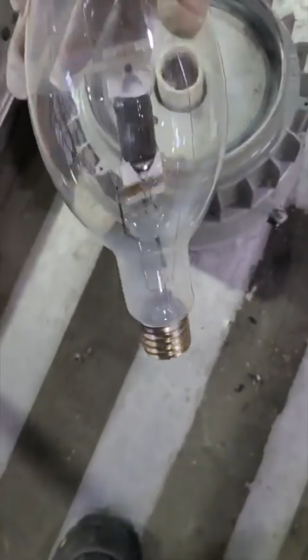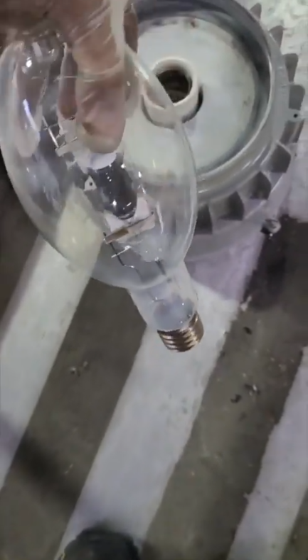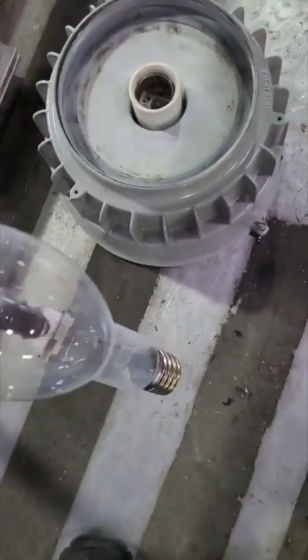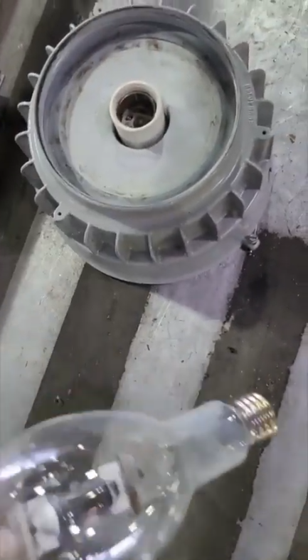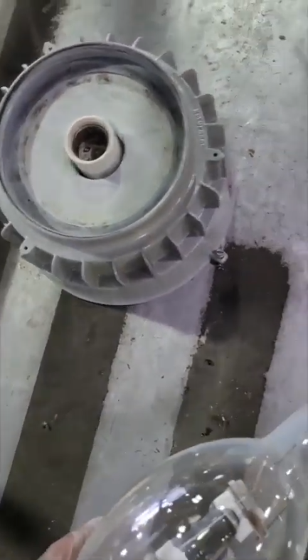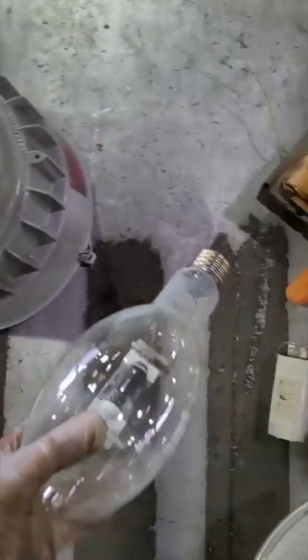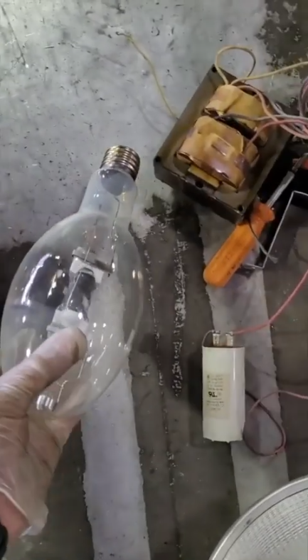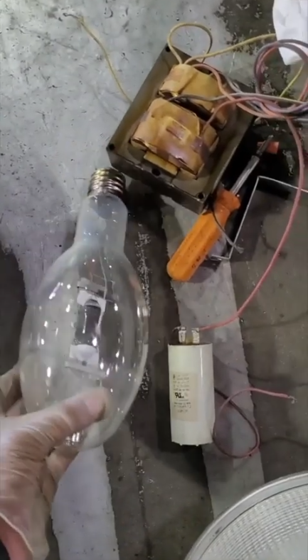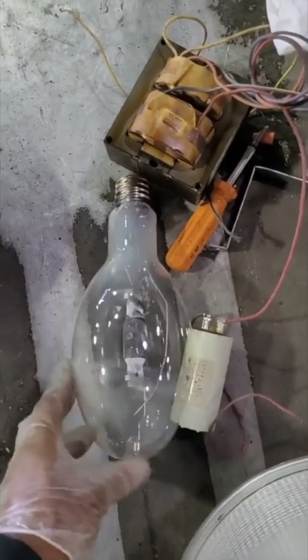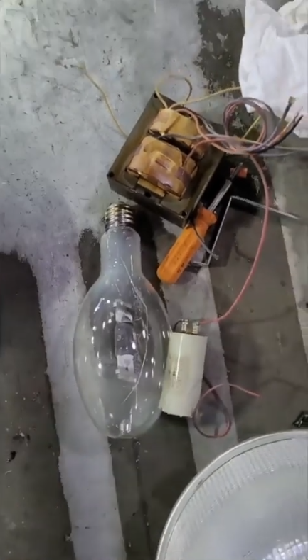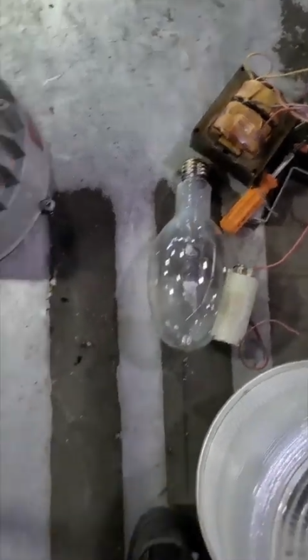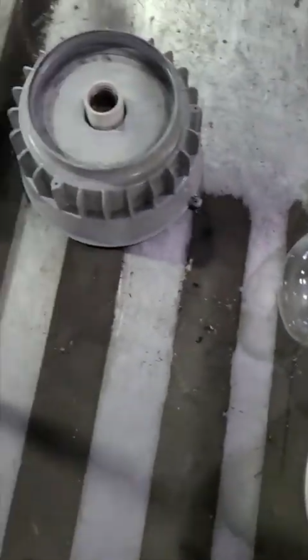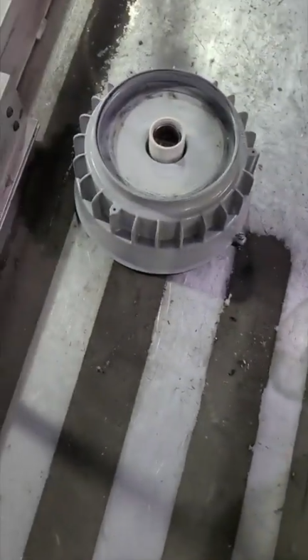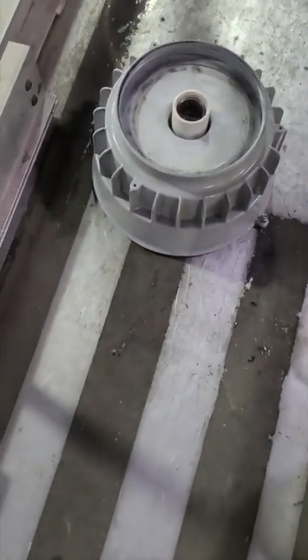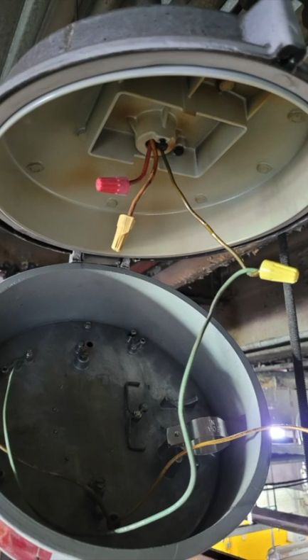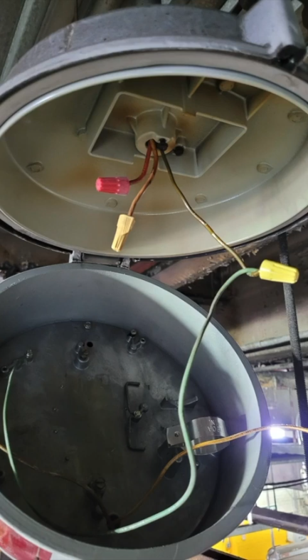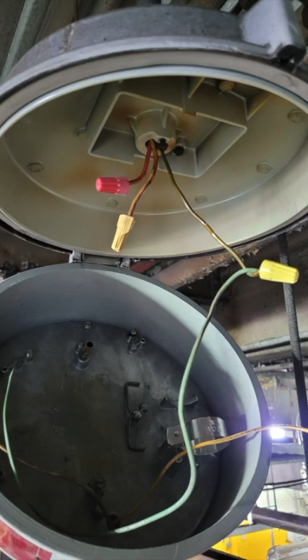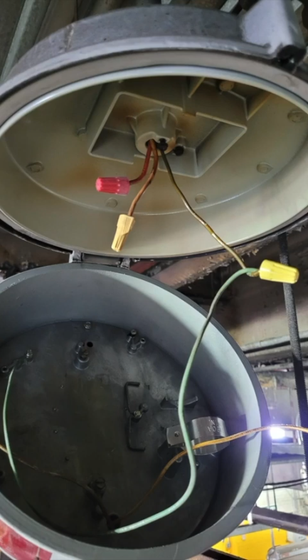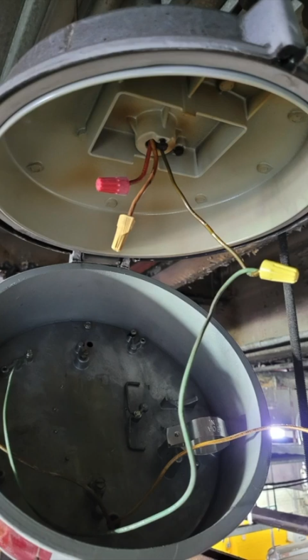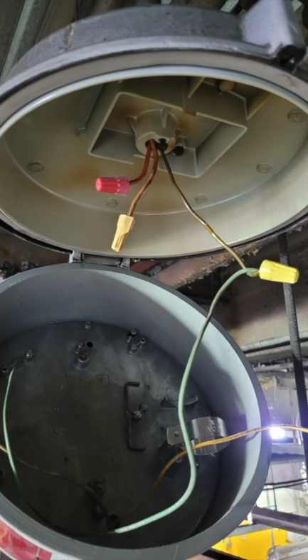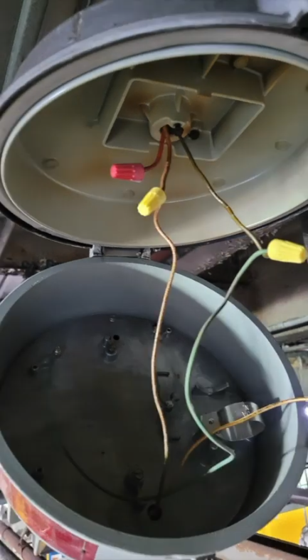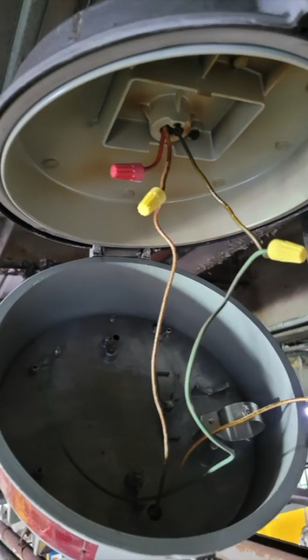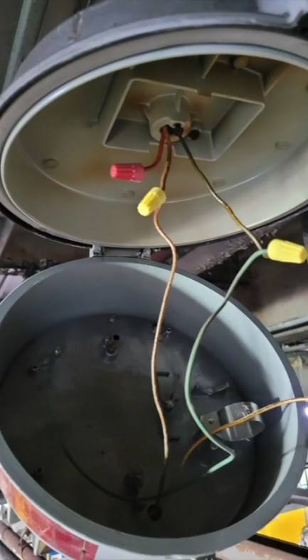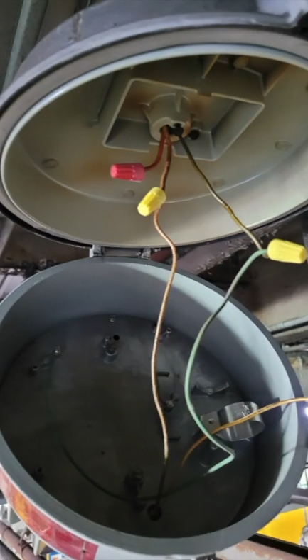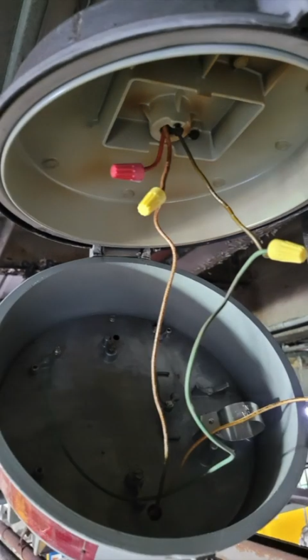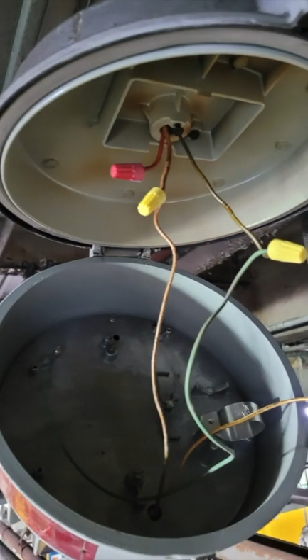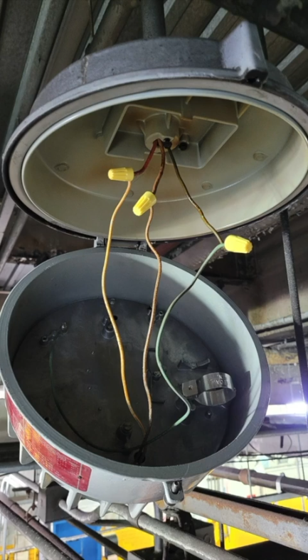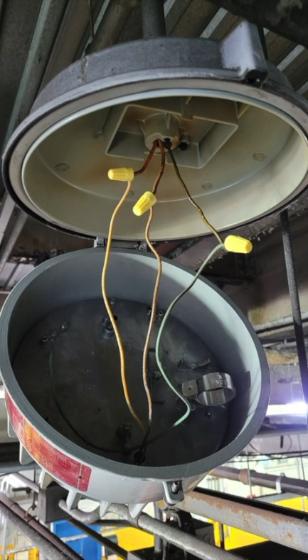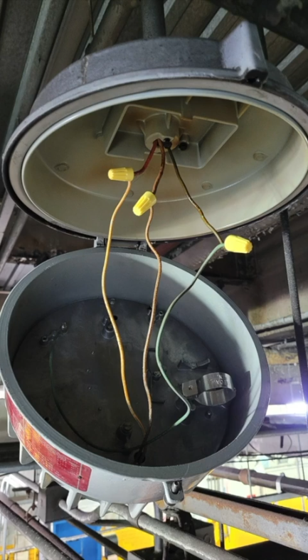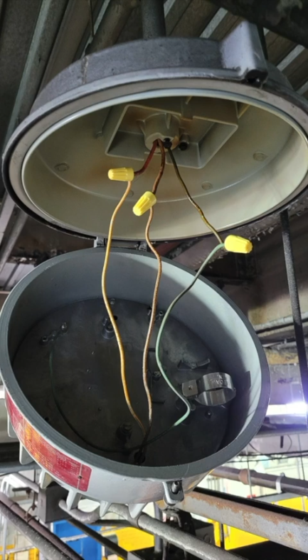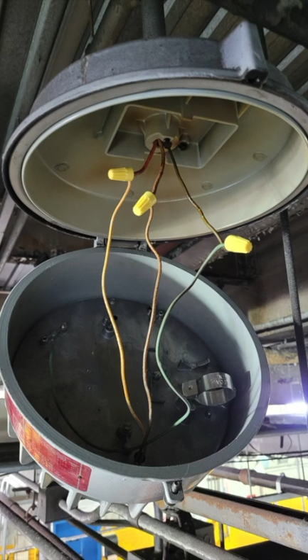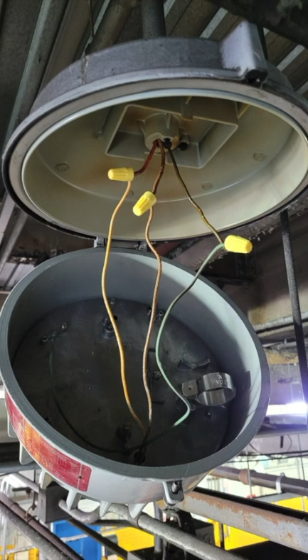I put the old bulb down in the straddle lift. Then I connect the ground, then I connect the neutral, and then I connect the hot. Here we go.